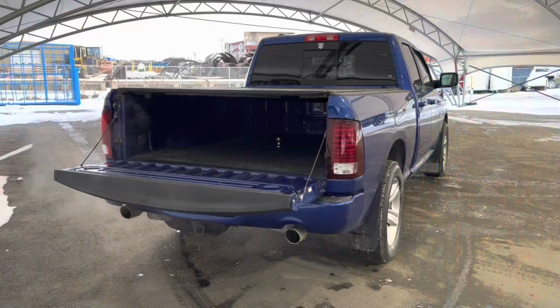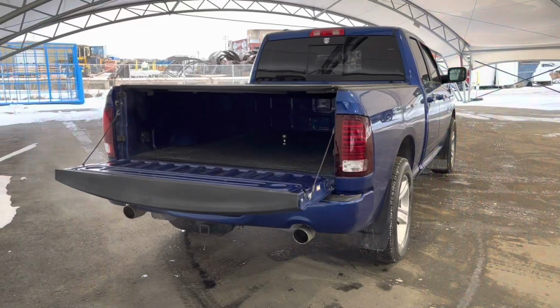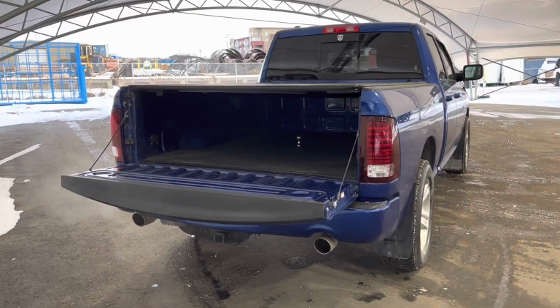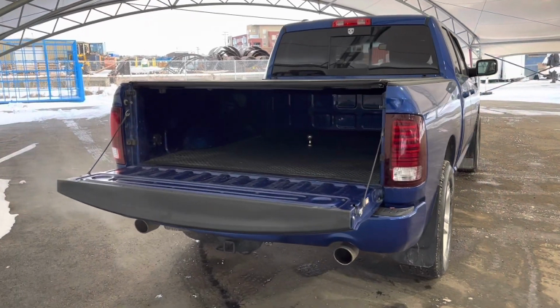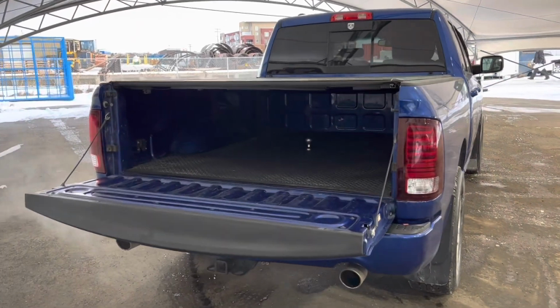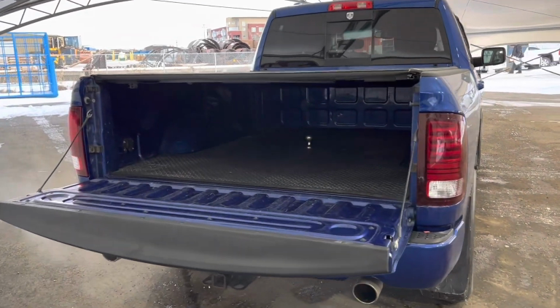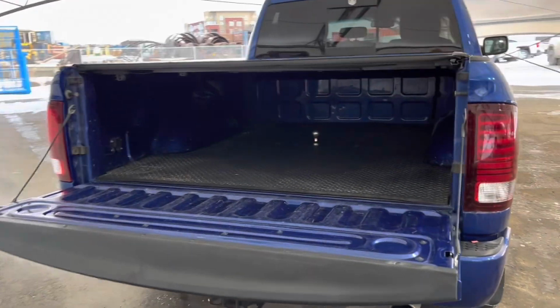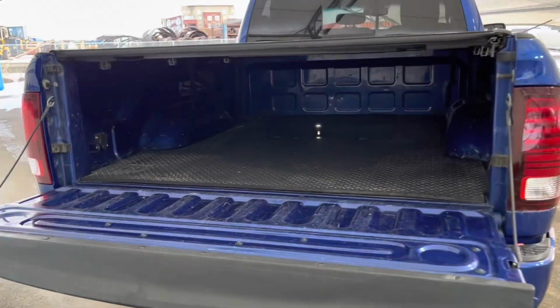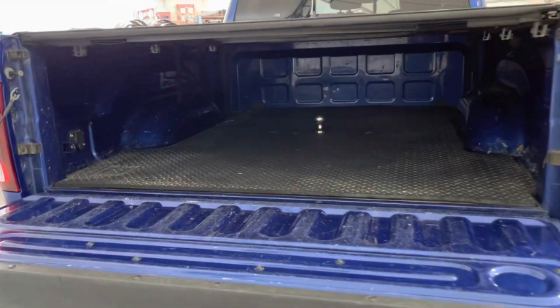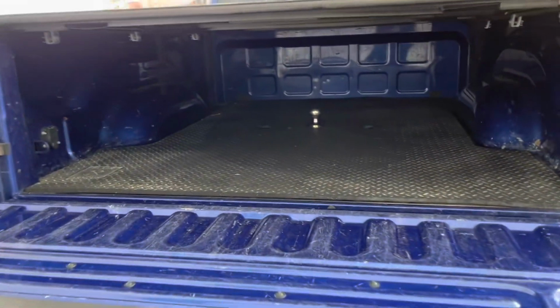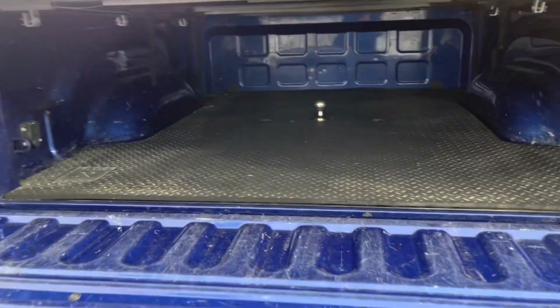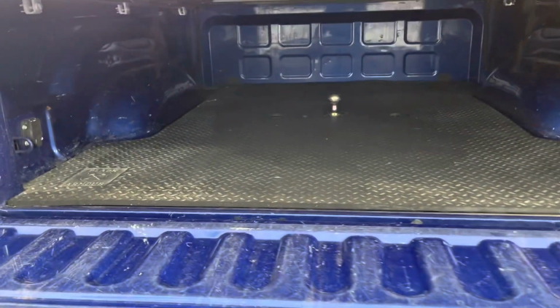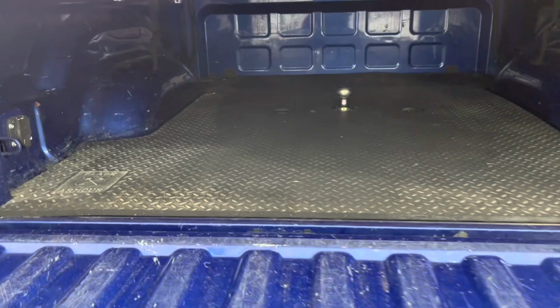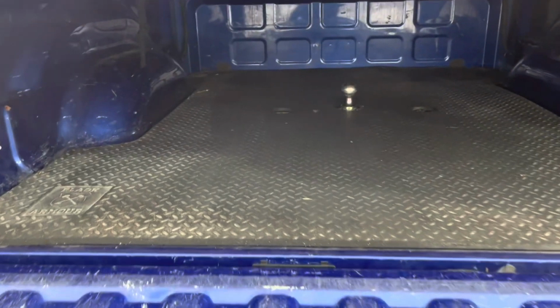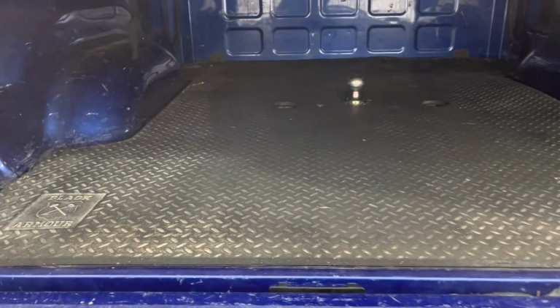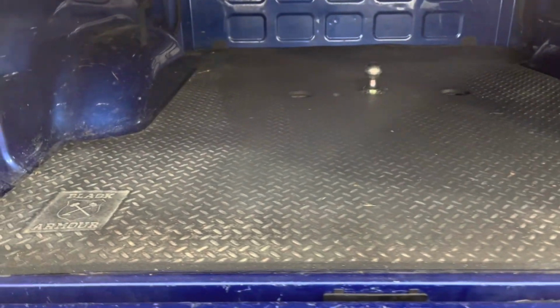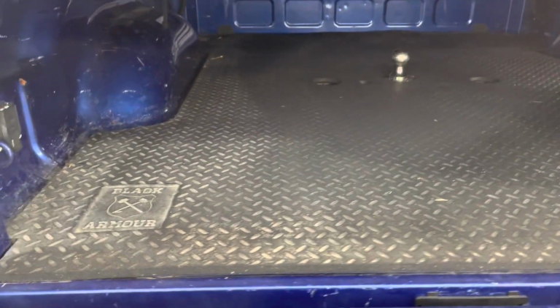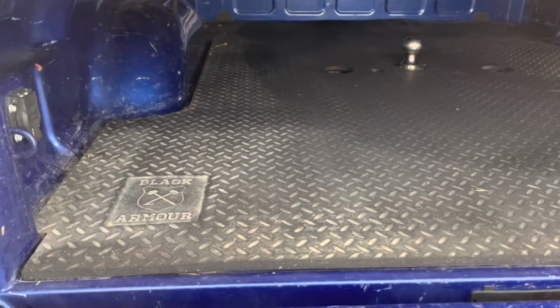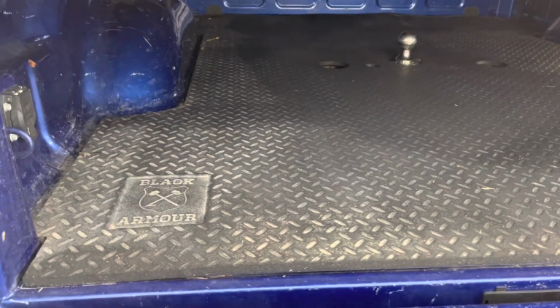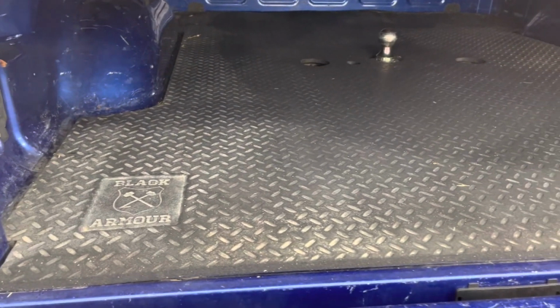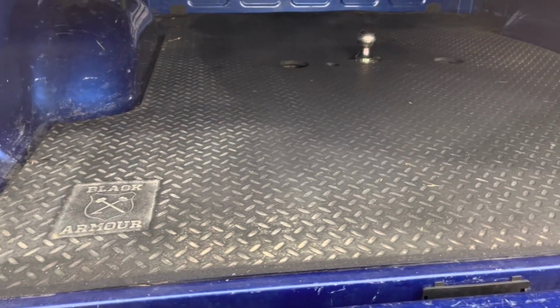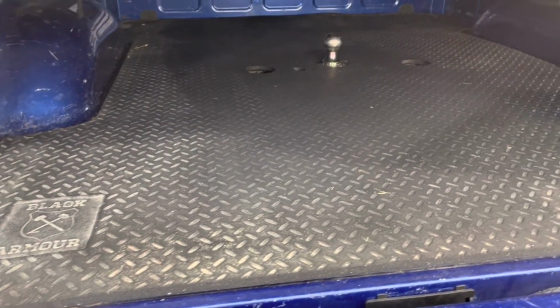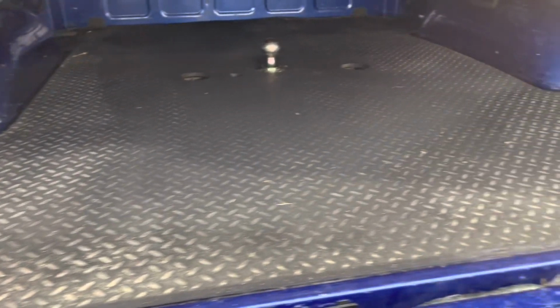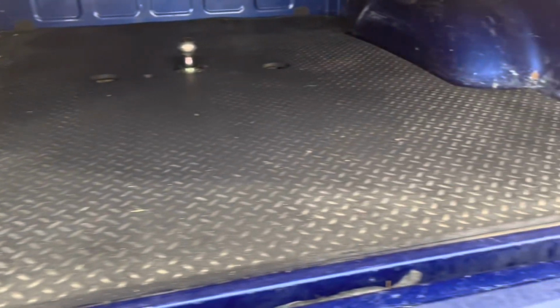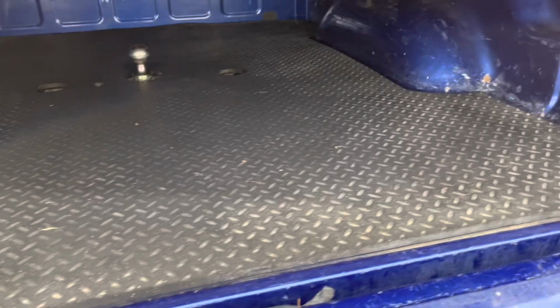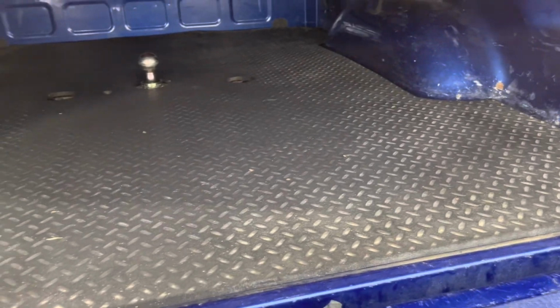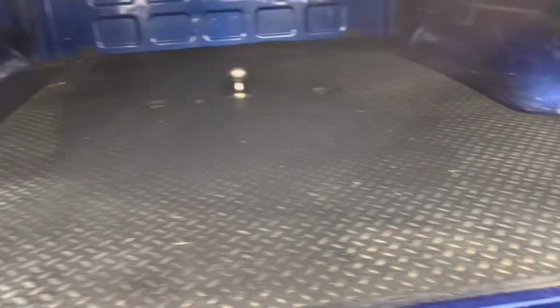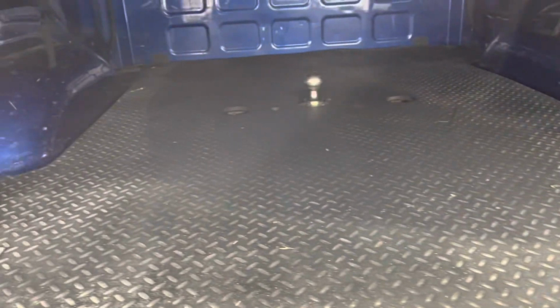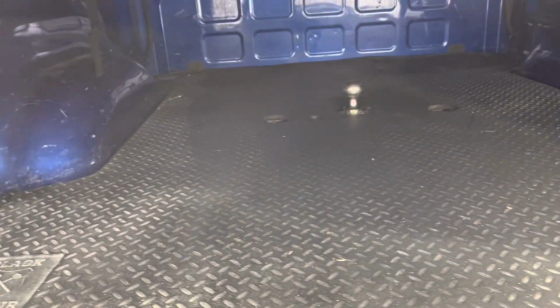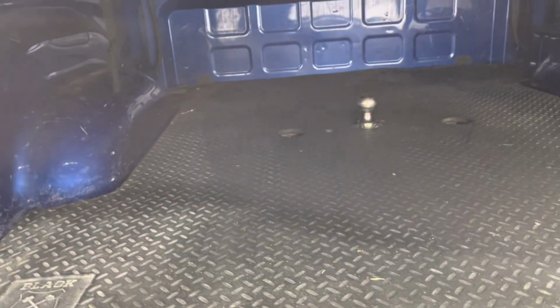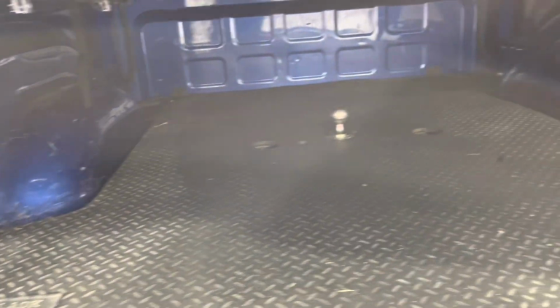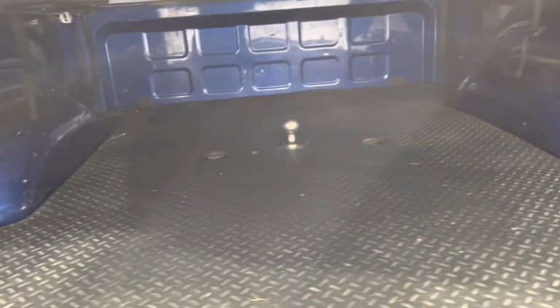Here we're looking at the box and tailgate area. The box does come equipped with this mat liner, which is going to help protect the bottom of the box from gouges and scratches.